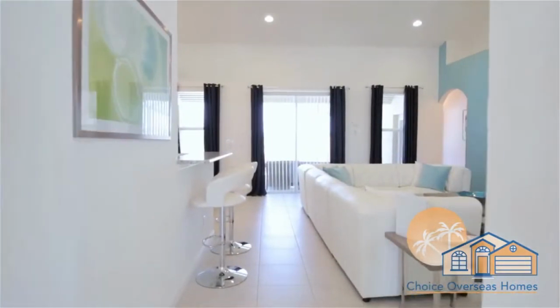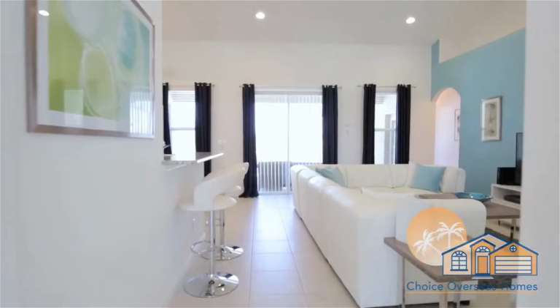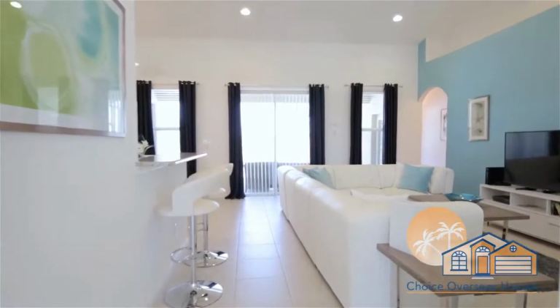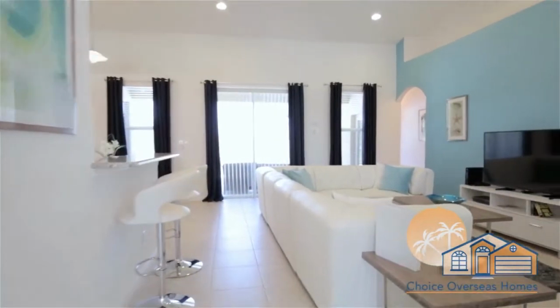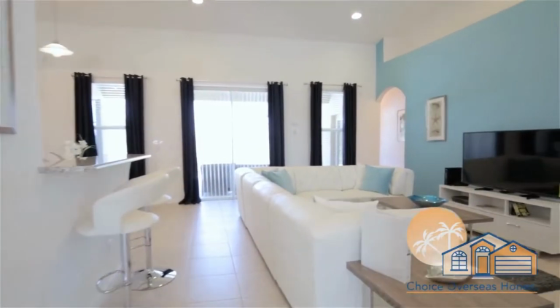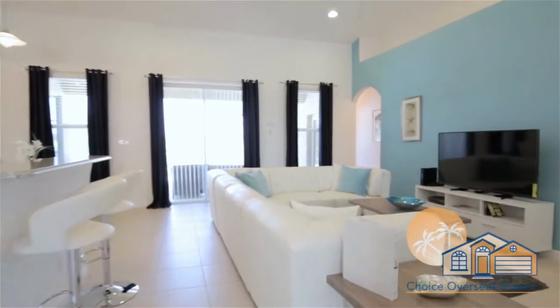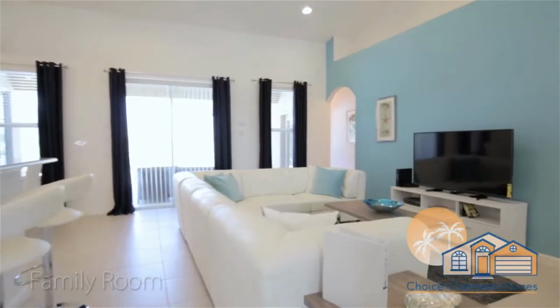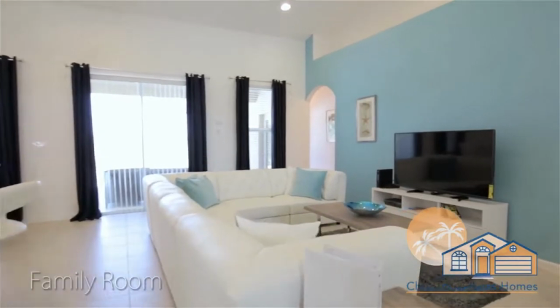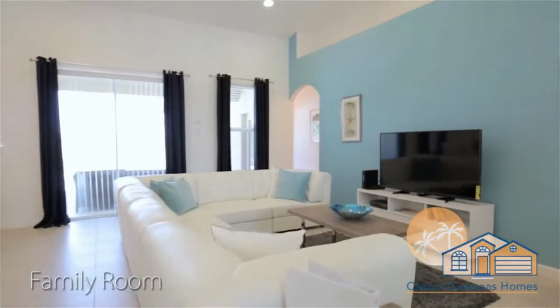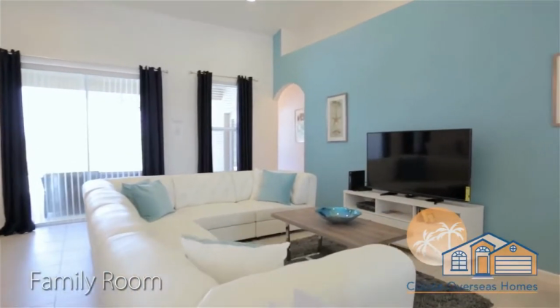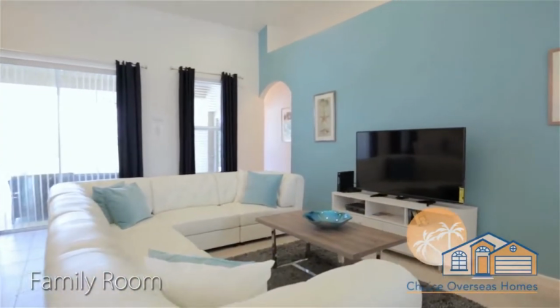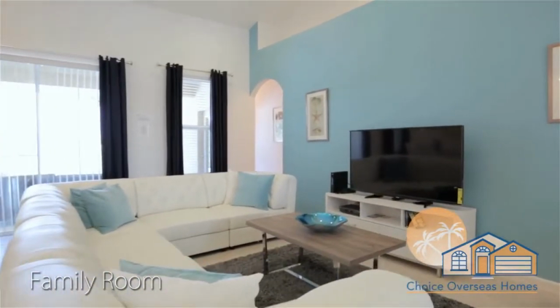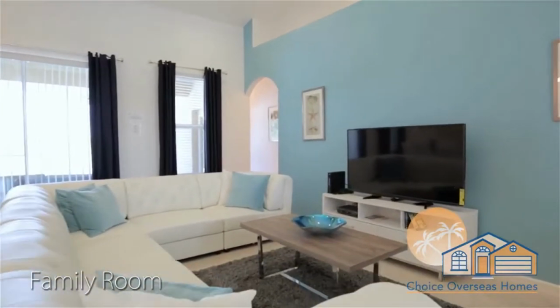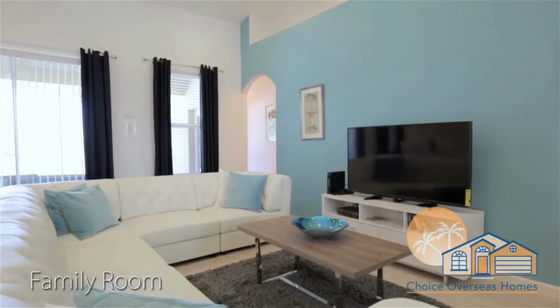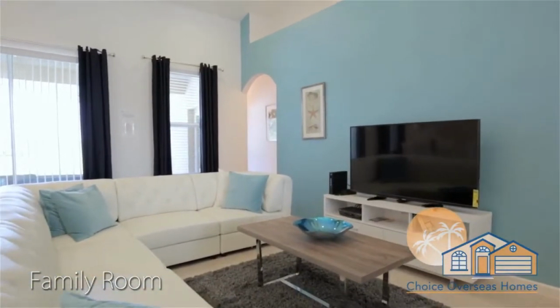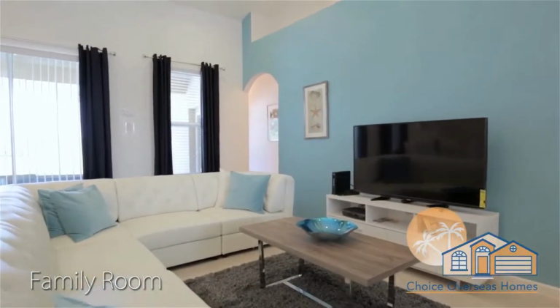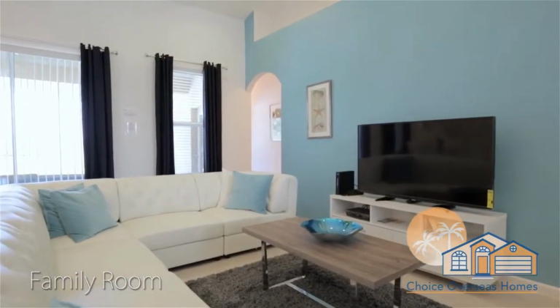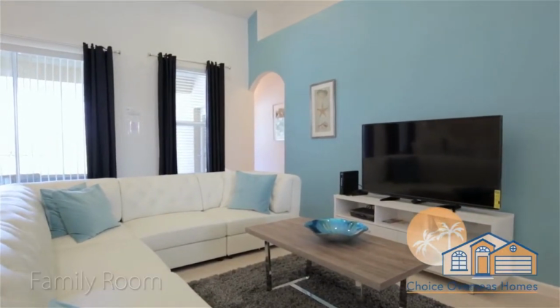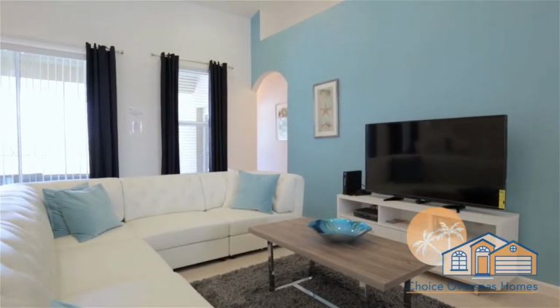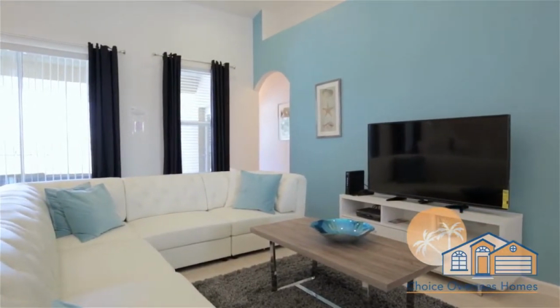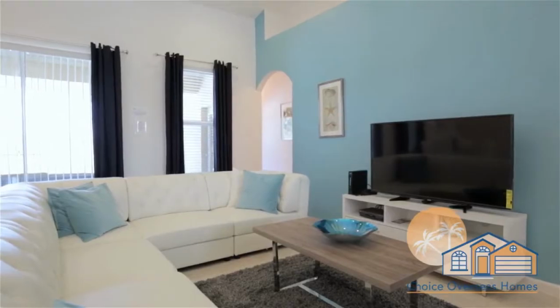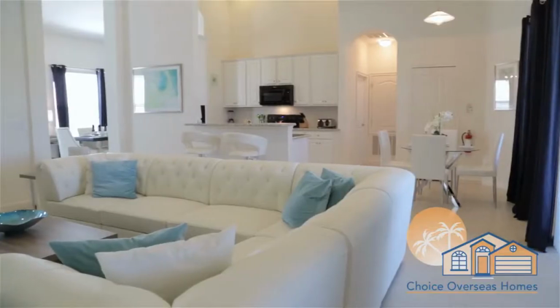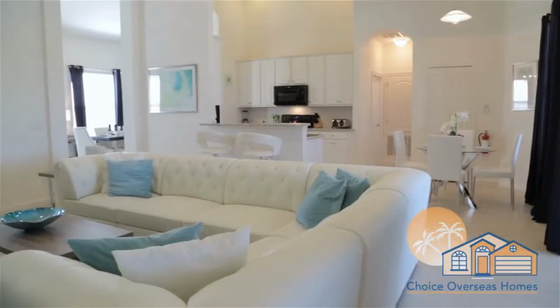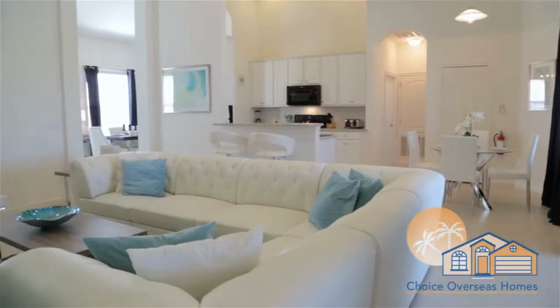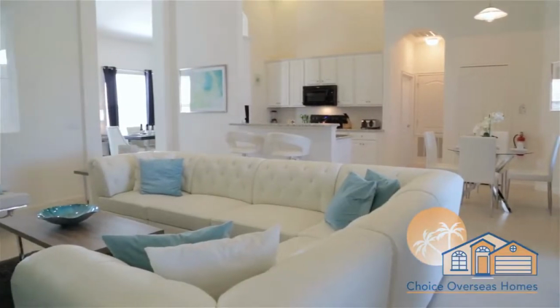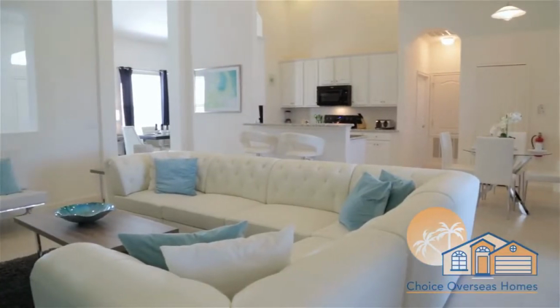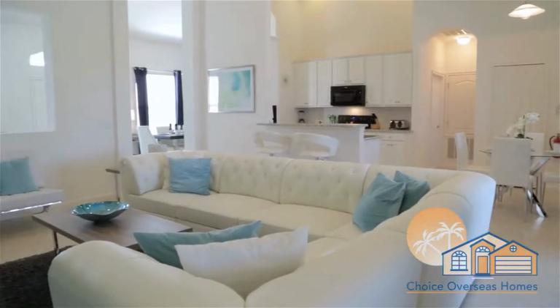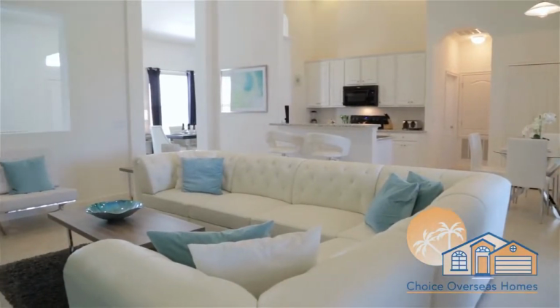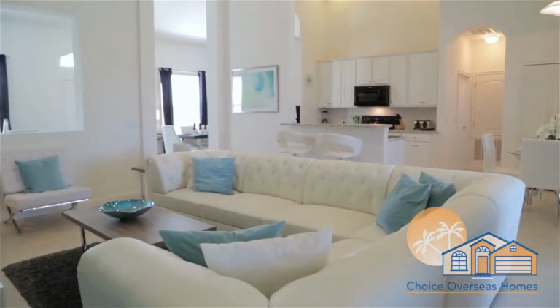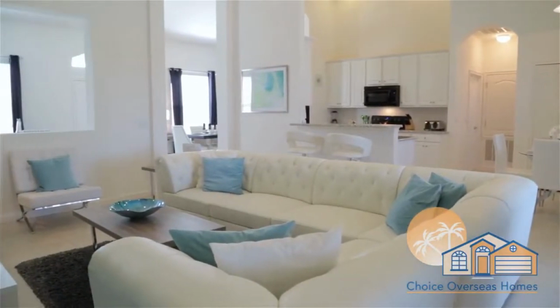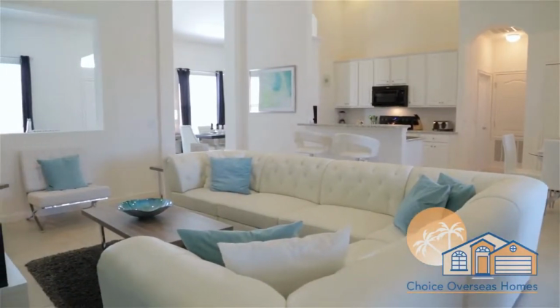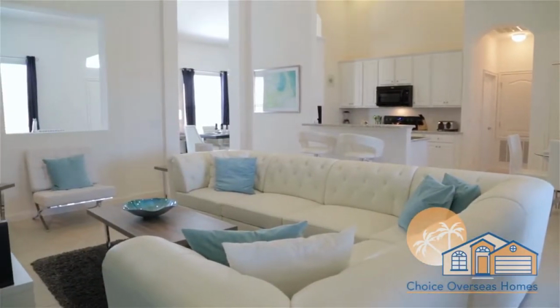Moving to the rear of the home, you'll find our modernly furnished family room. Here you can relax with loved ones in front of the large HDTV, all while planning your next day at the parks.